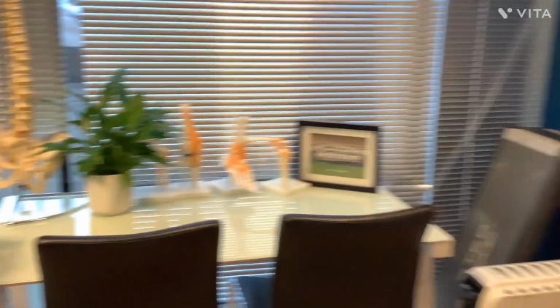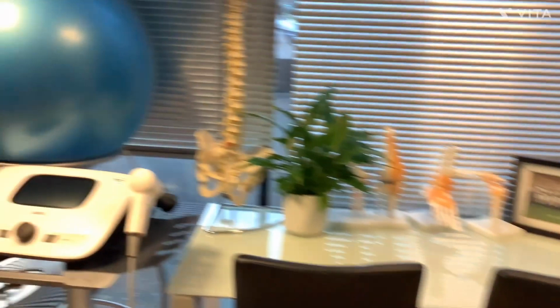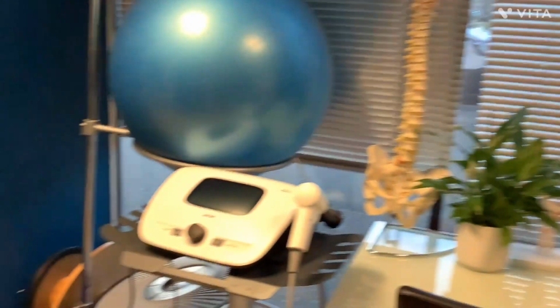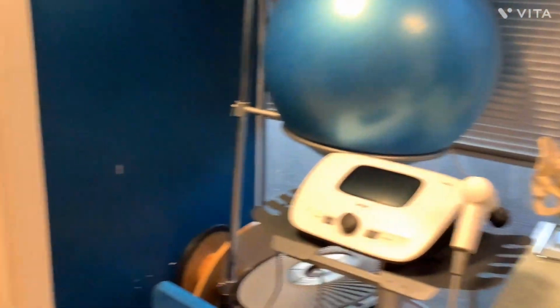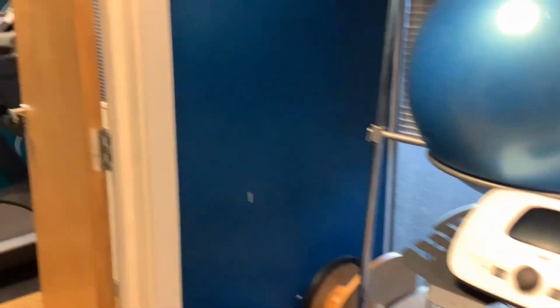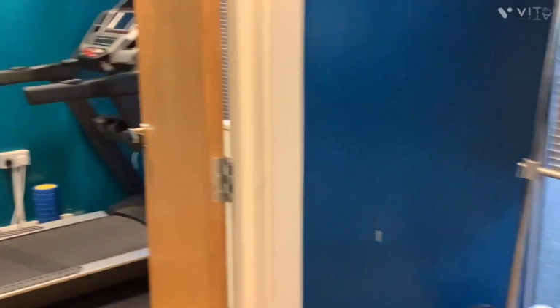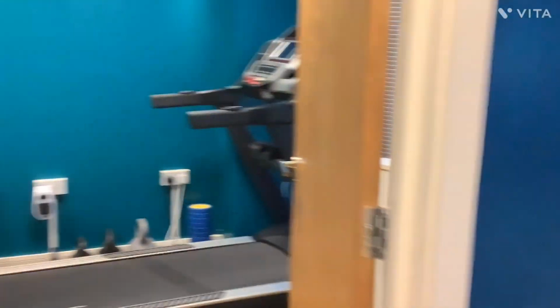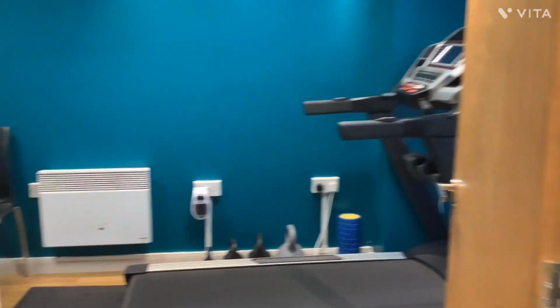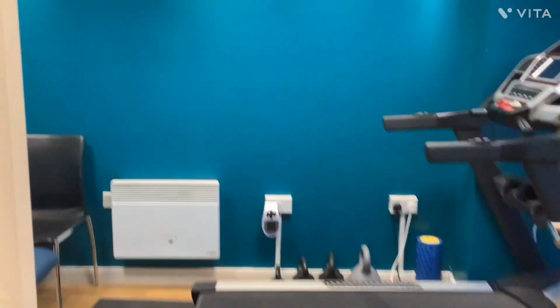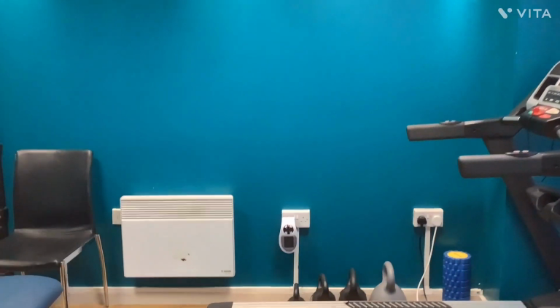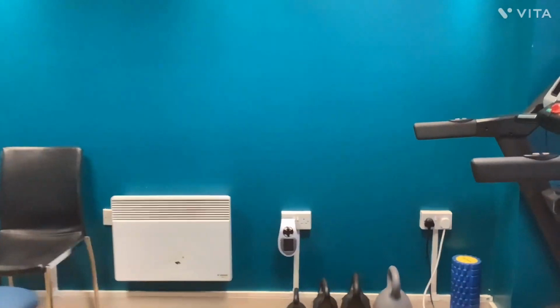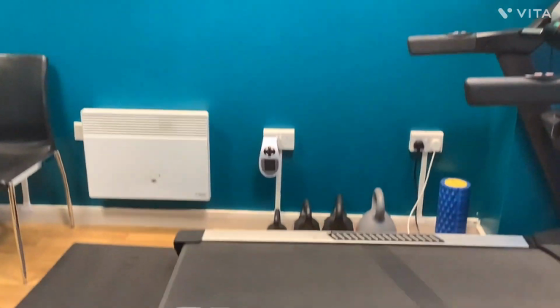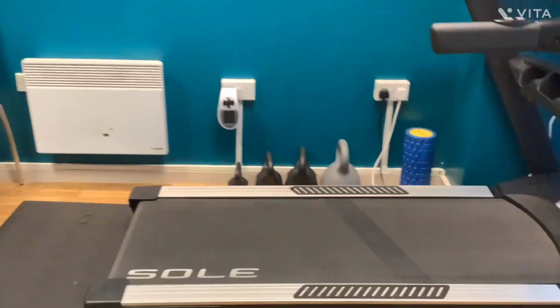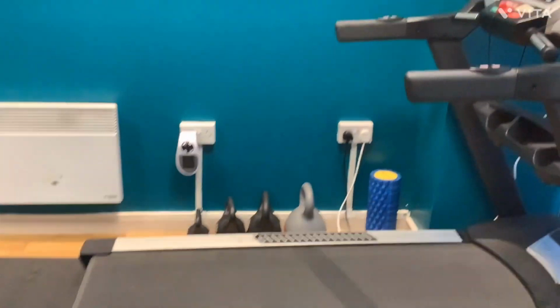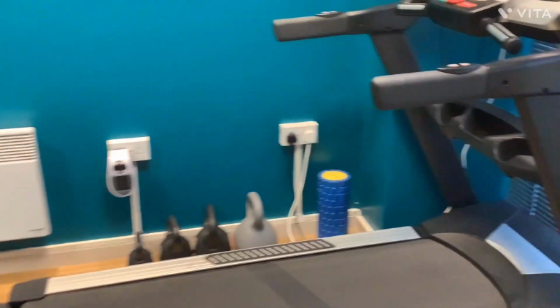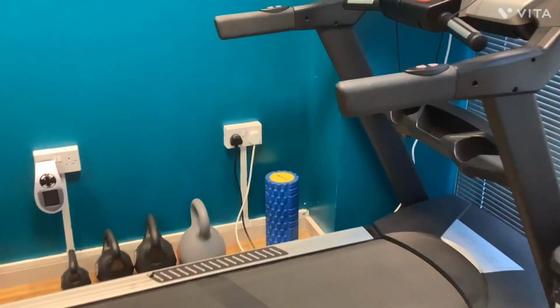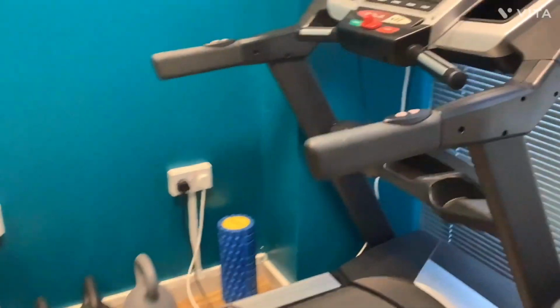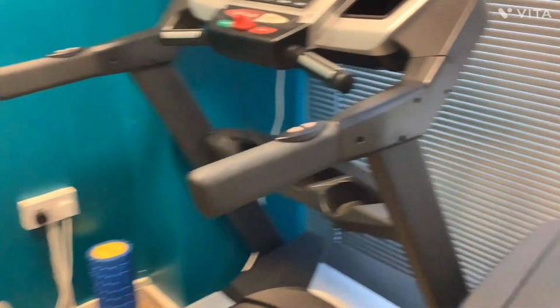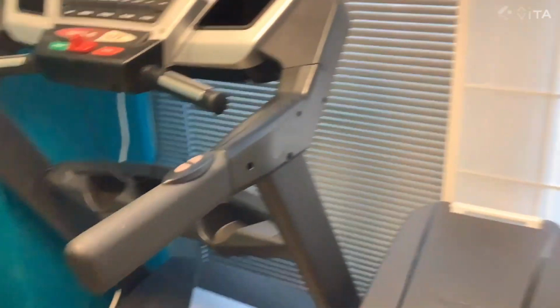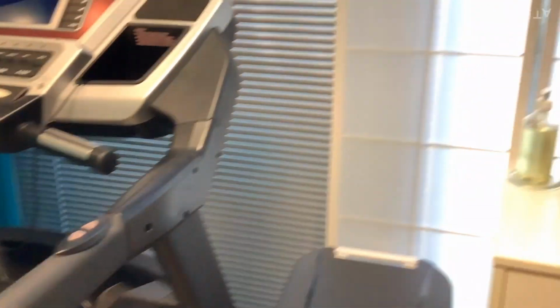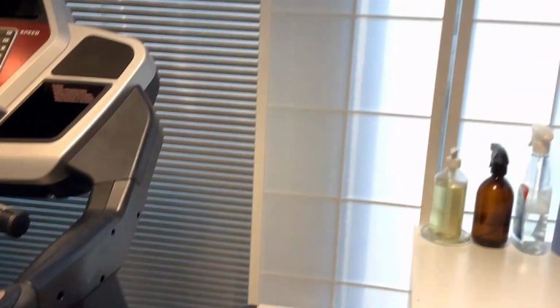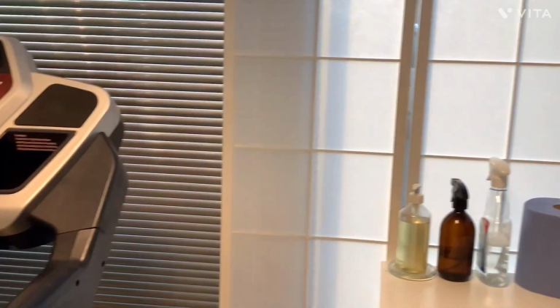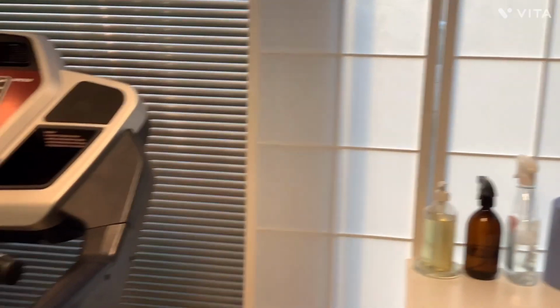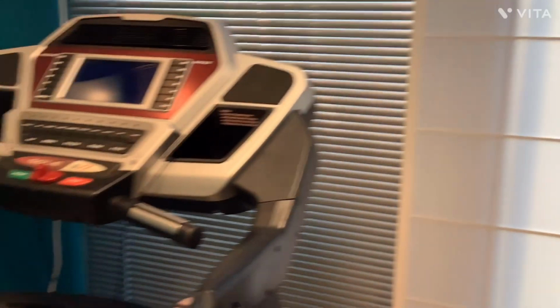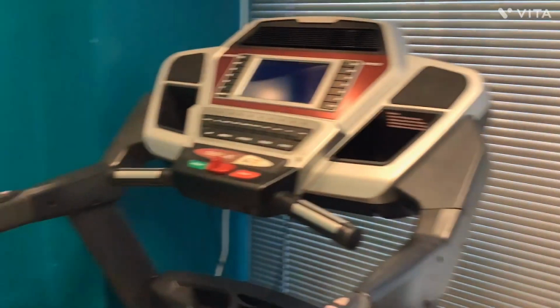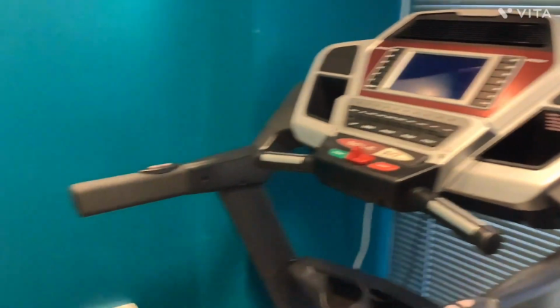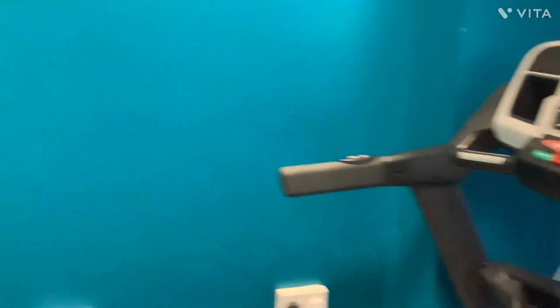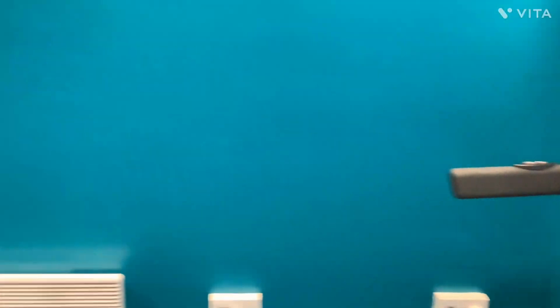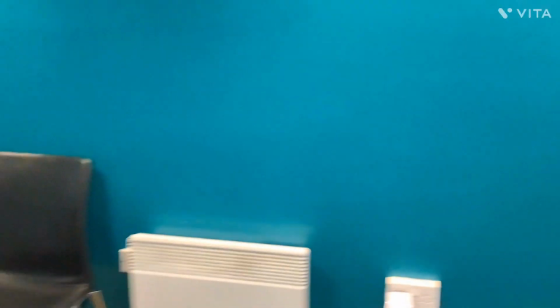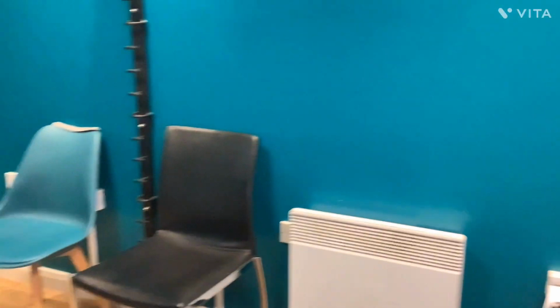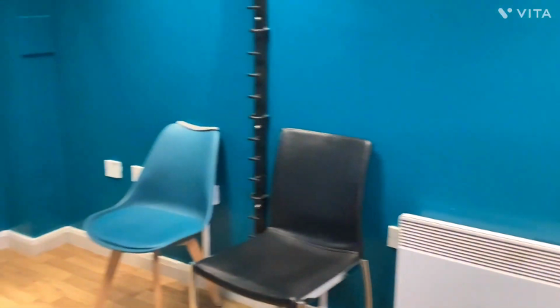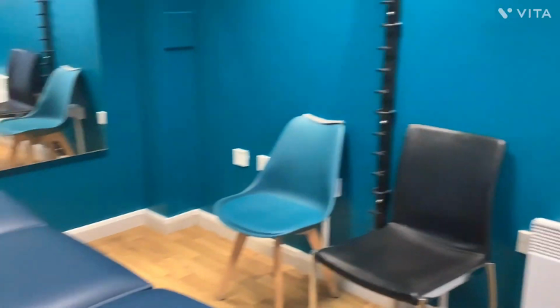And around to the left is our rehabilitation room, where we can assess running techniques as well as doing treatments and relaxing massages.